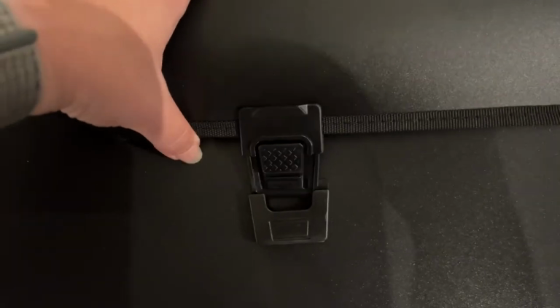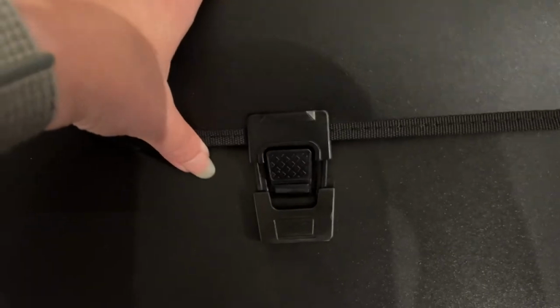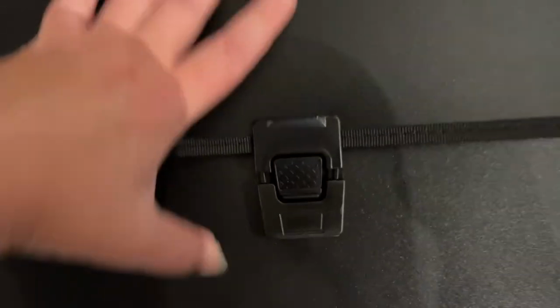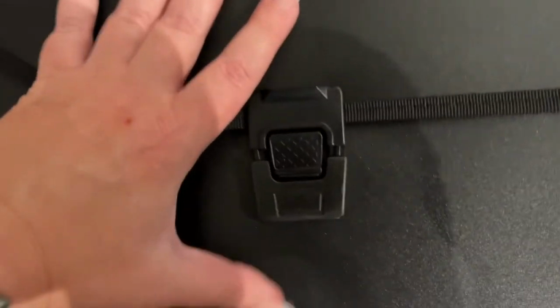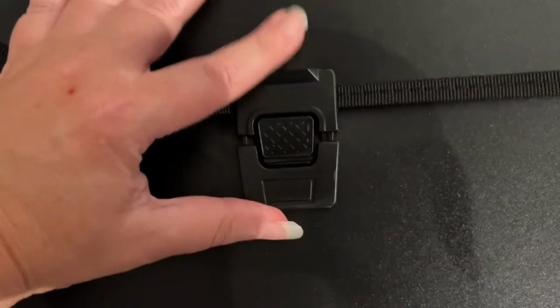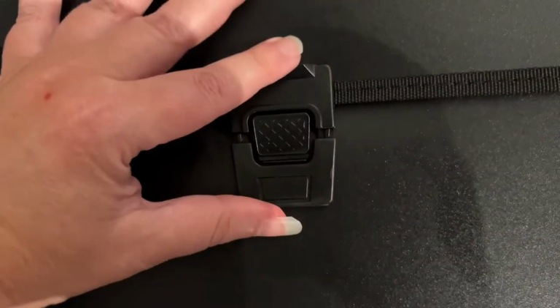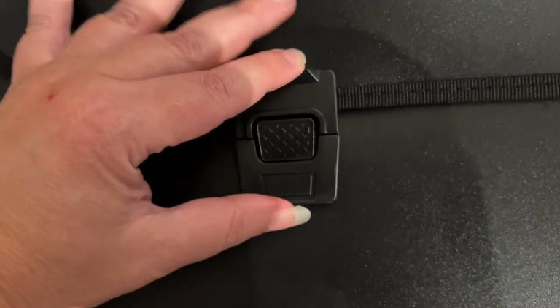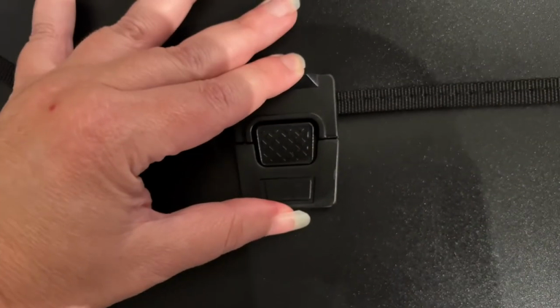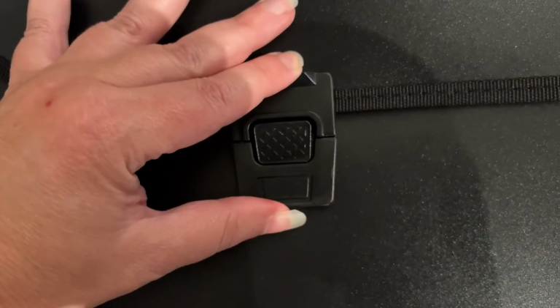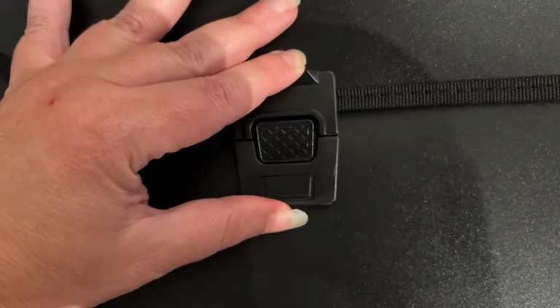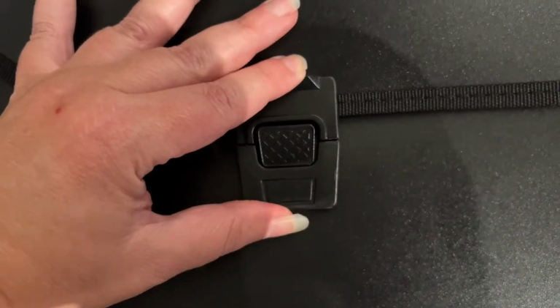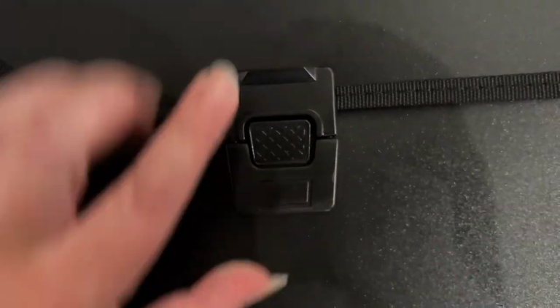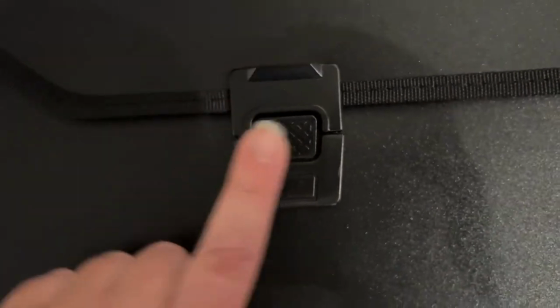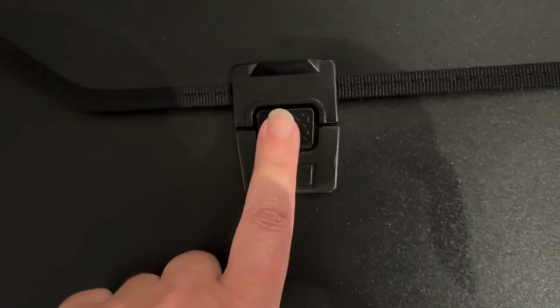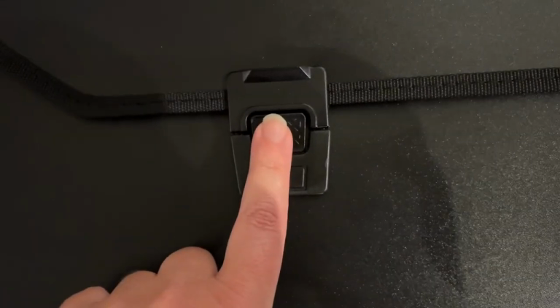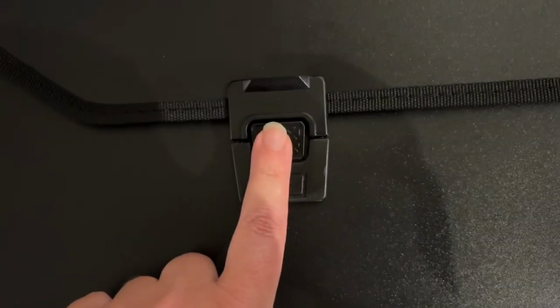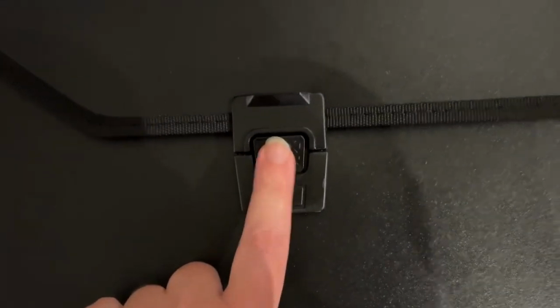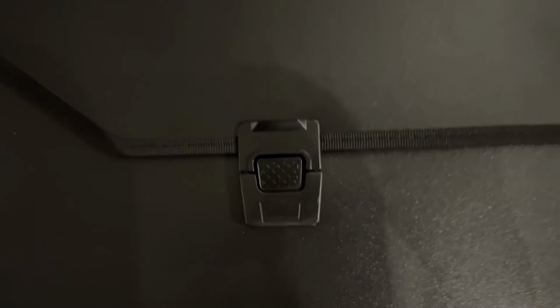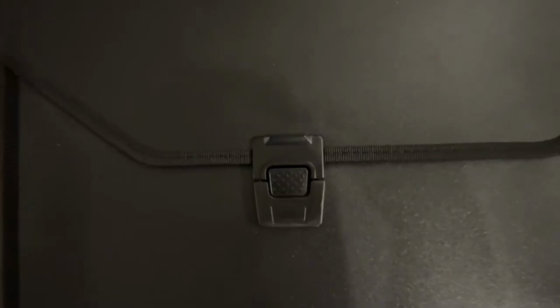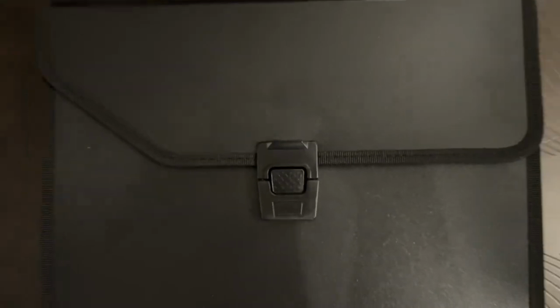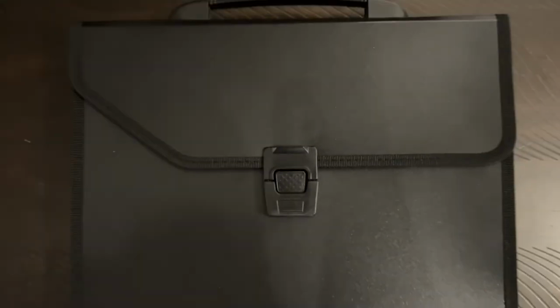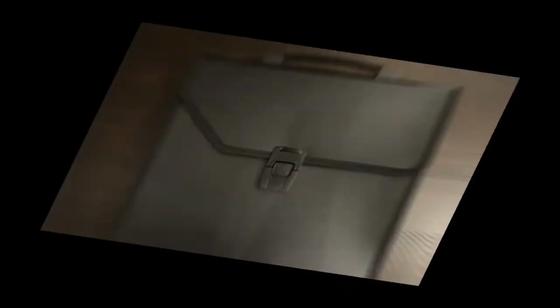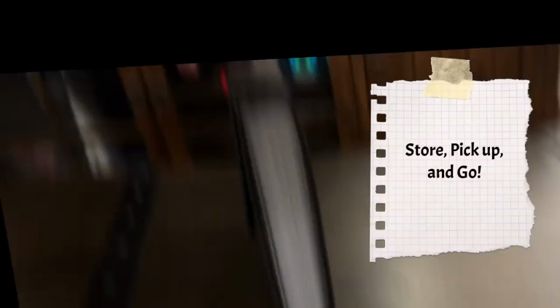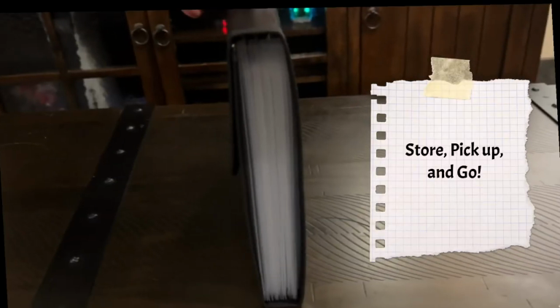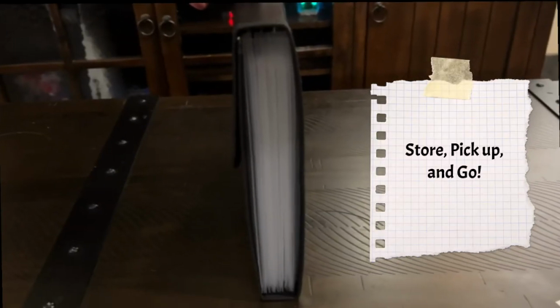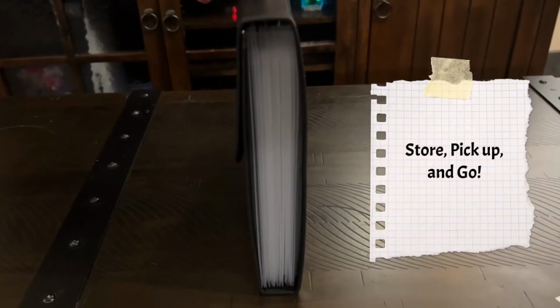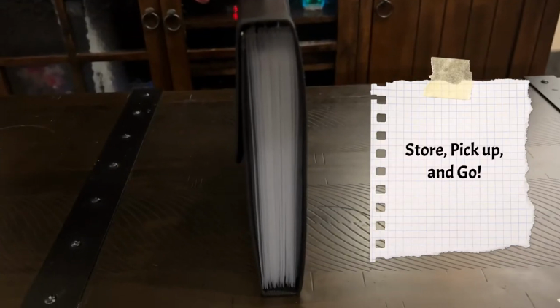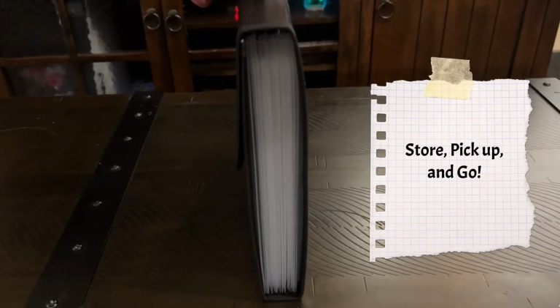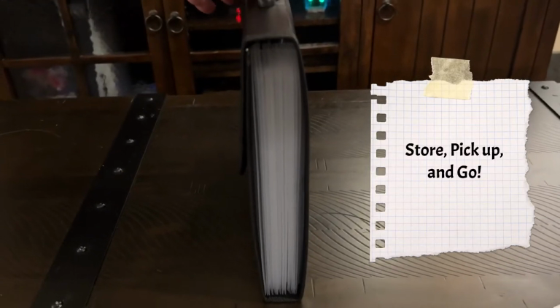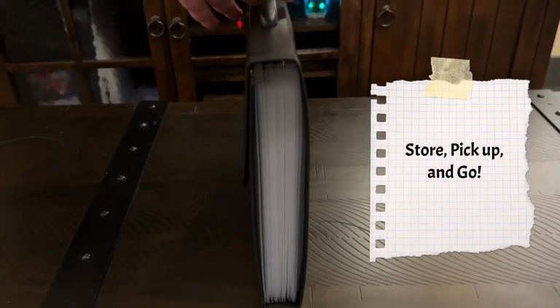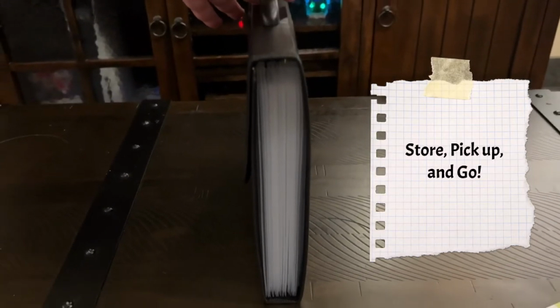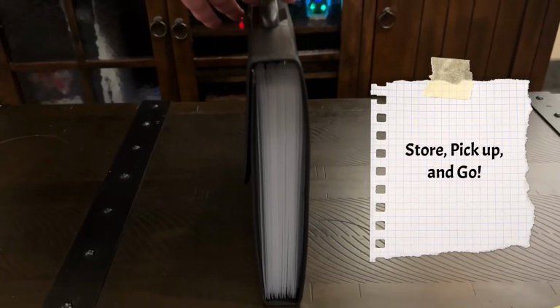The file folder closes and stays locked until the button is pressed once again. Simply store, pick up and go.